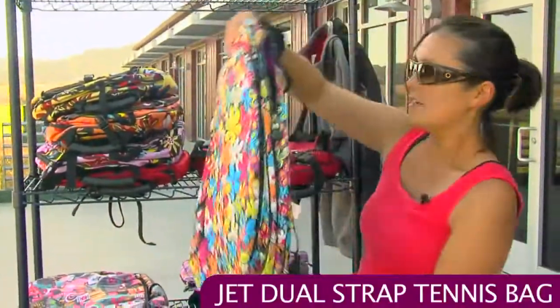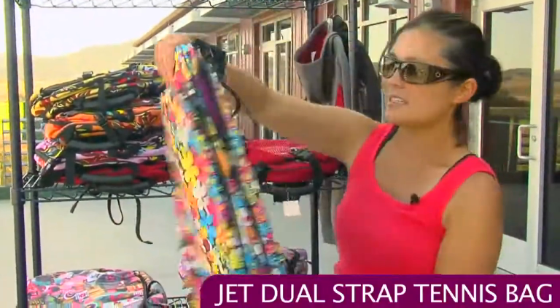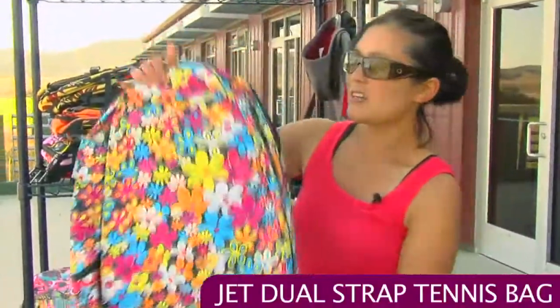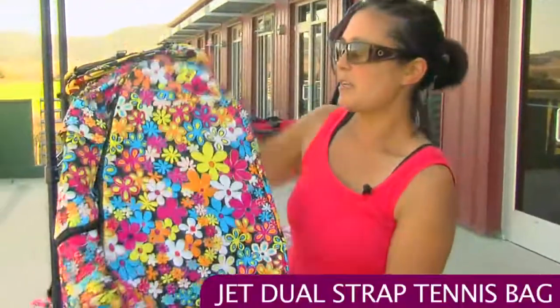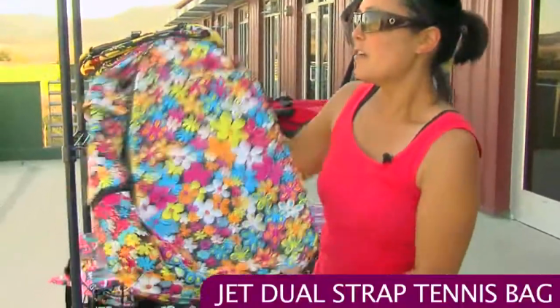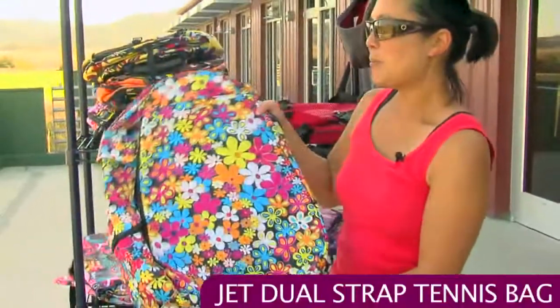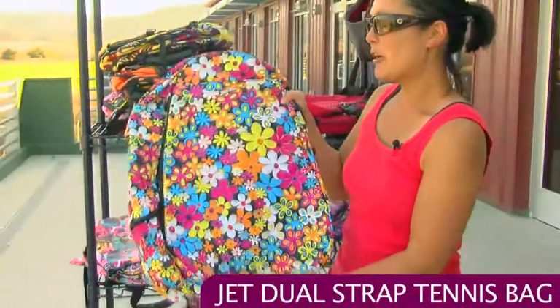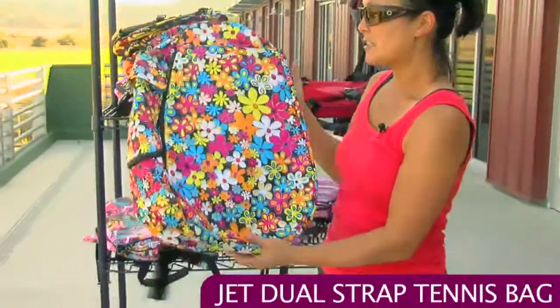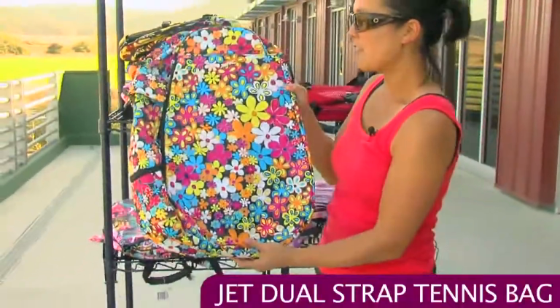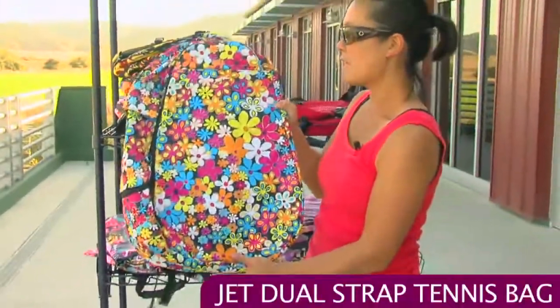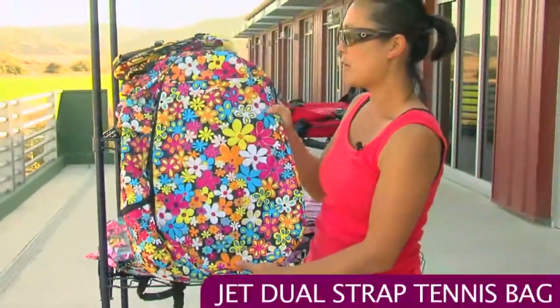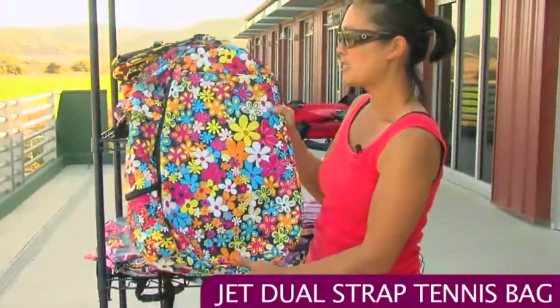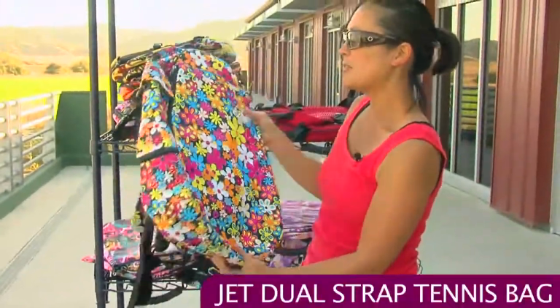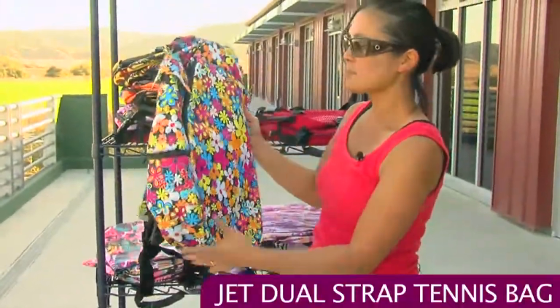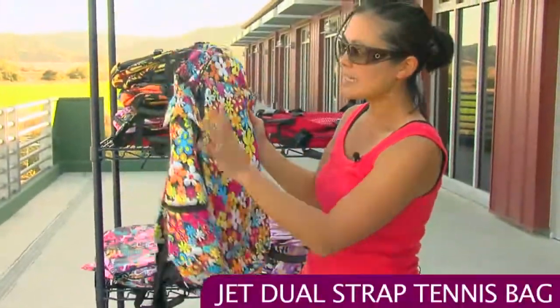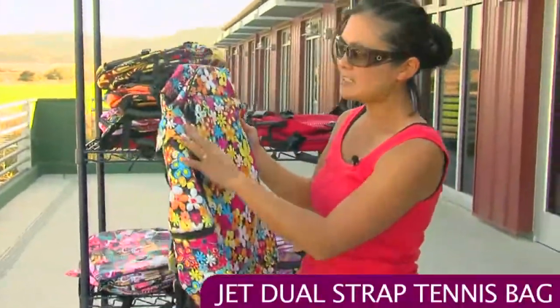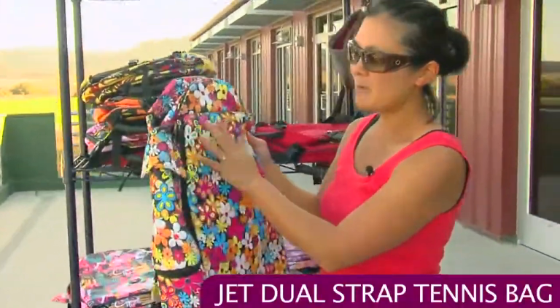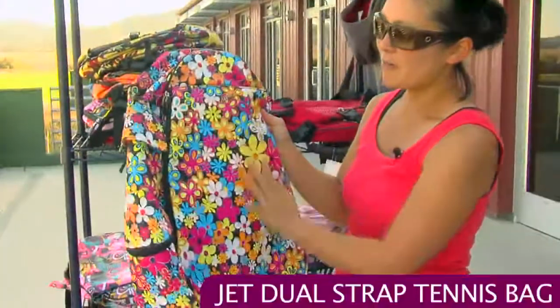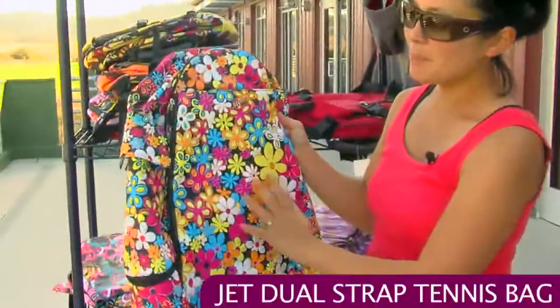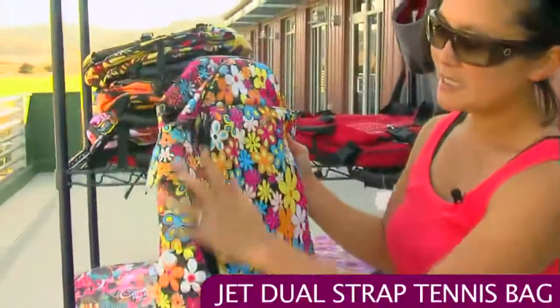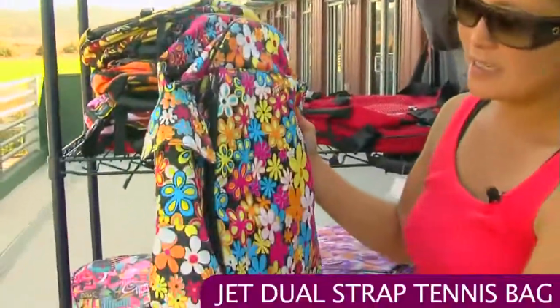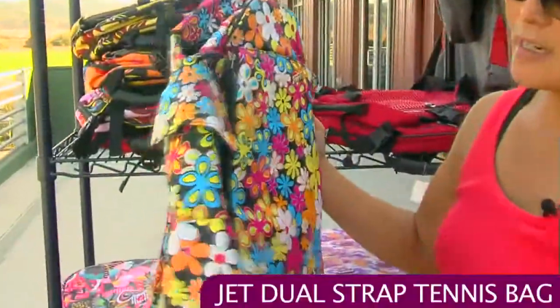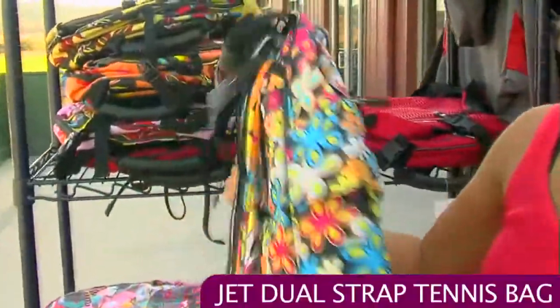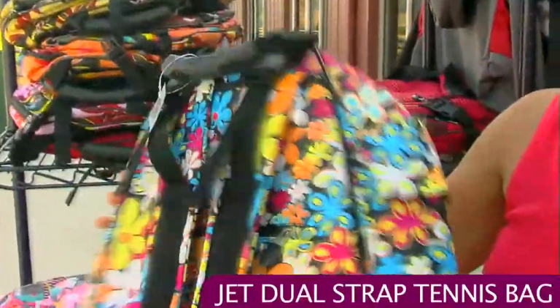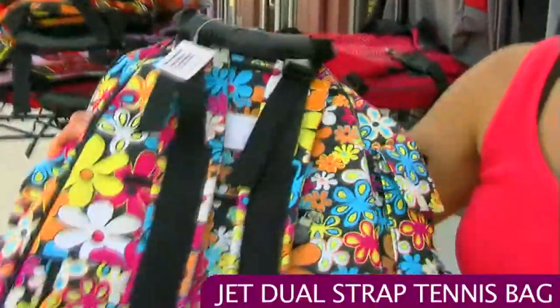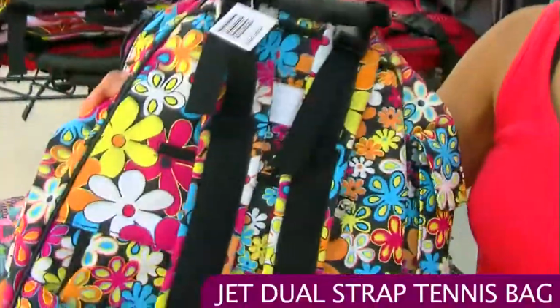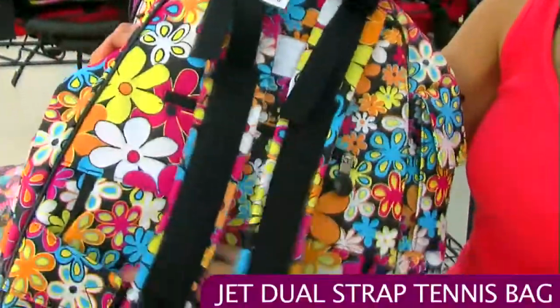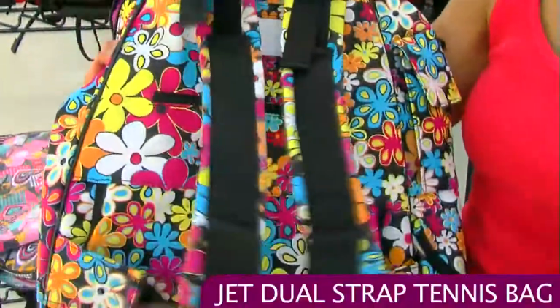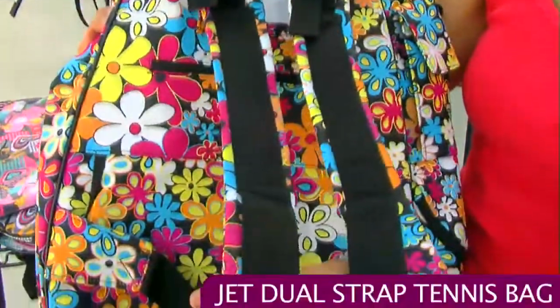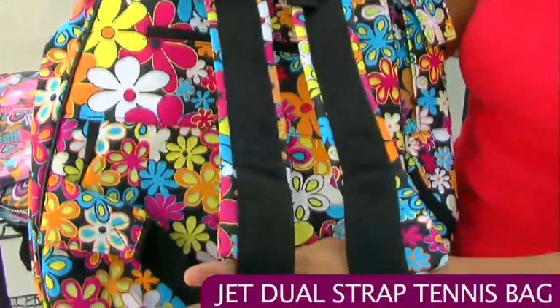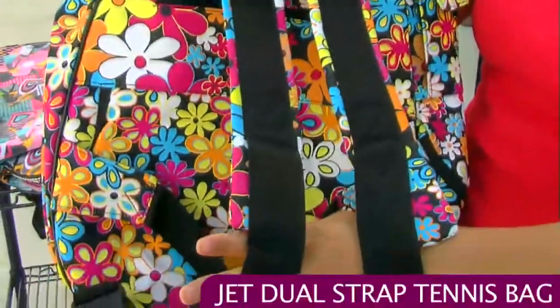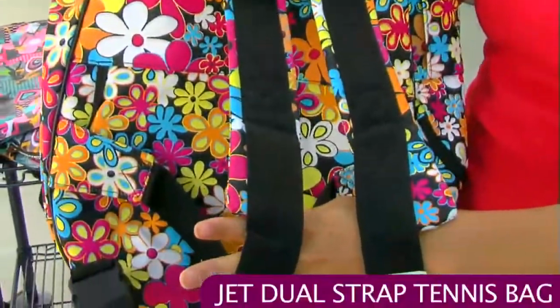This is called the Flower Power, and this is a black version of that Flower Power style. It has the same racket pockets, side pockets, and dual straps, but no sunglasses holder.